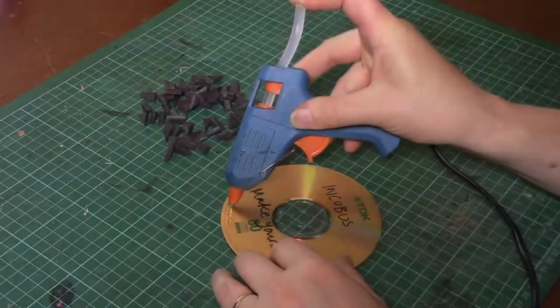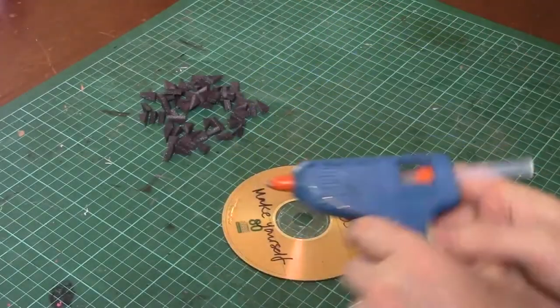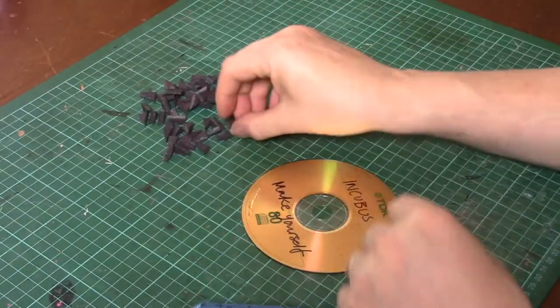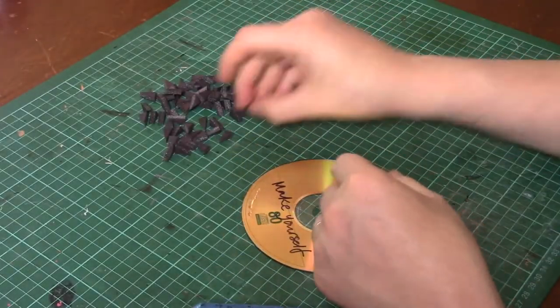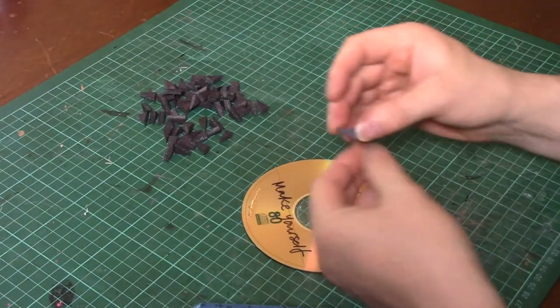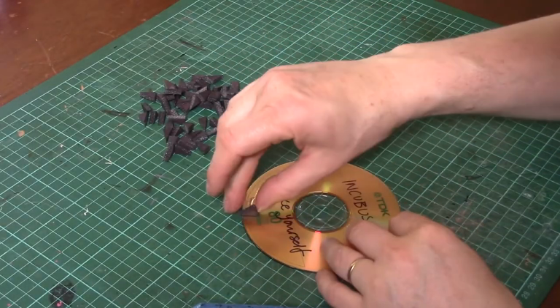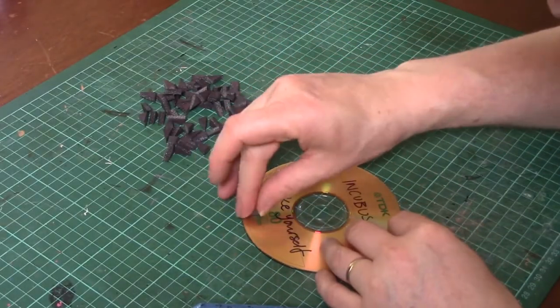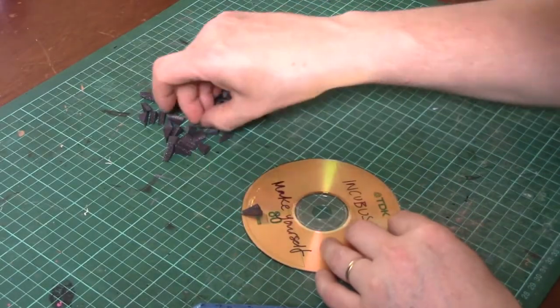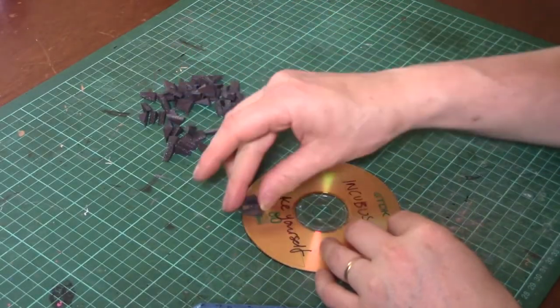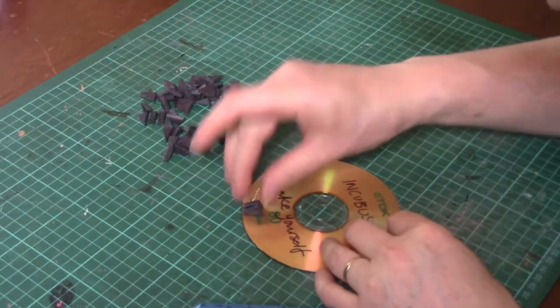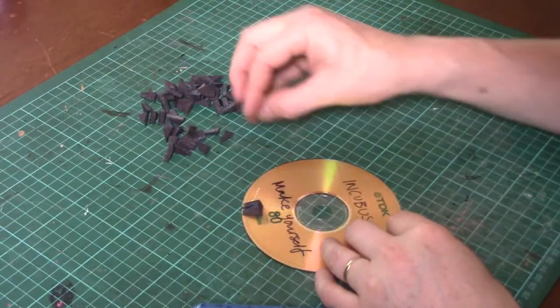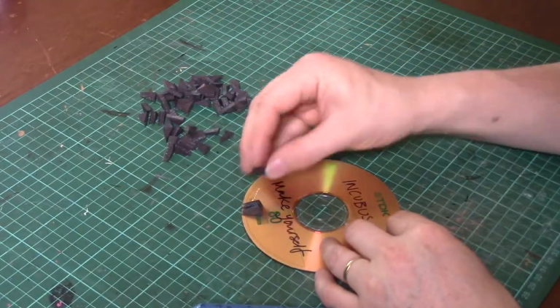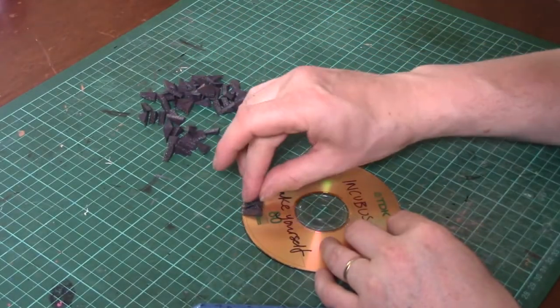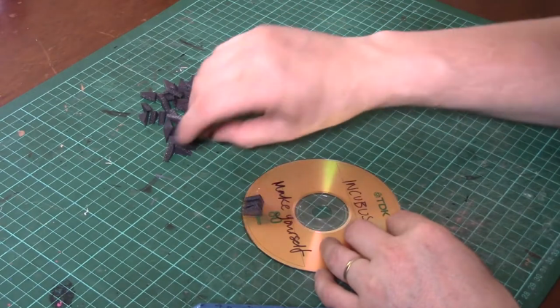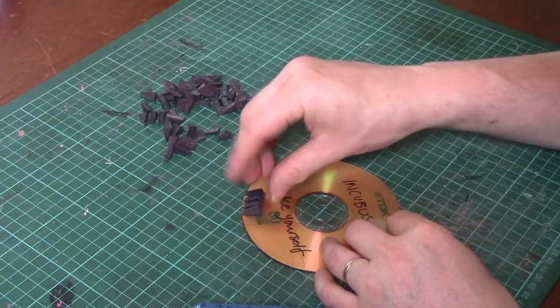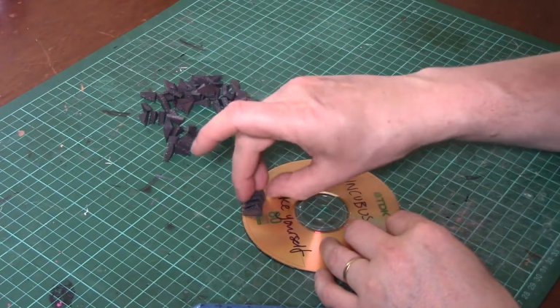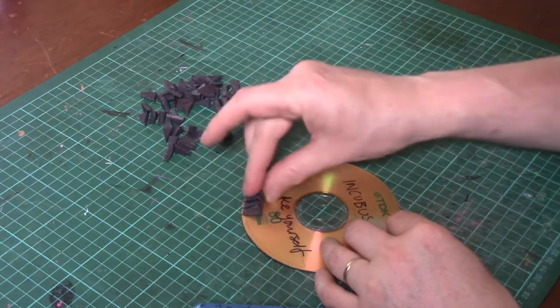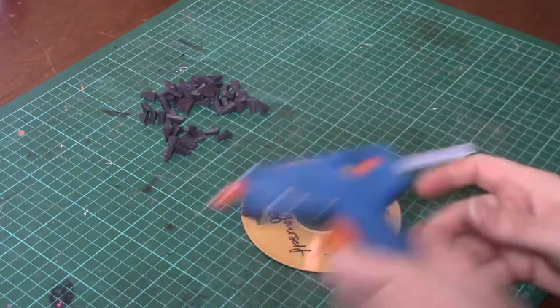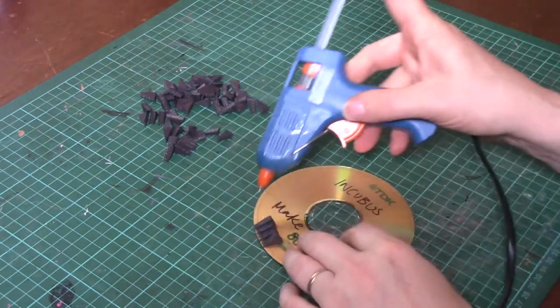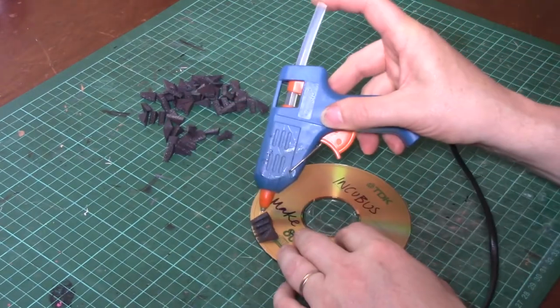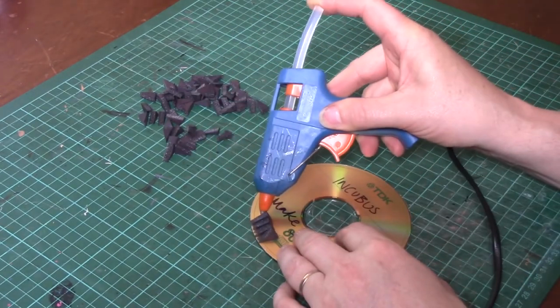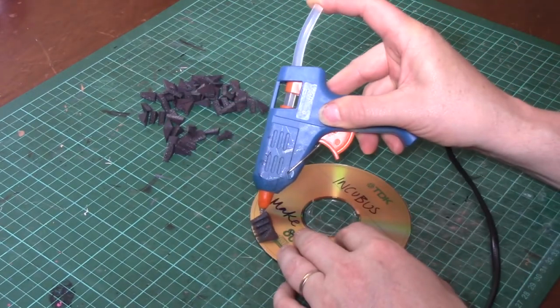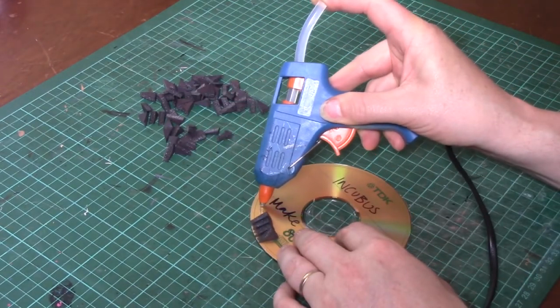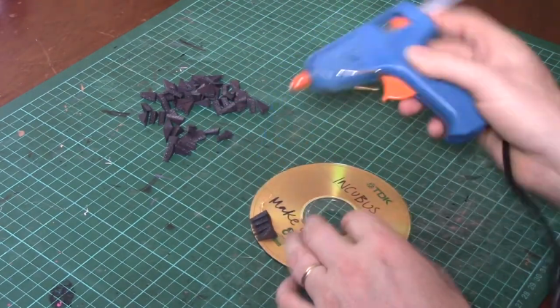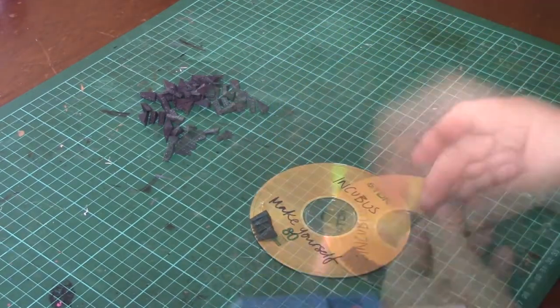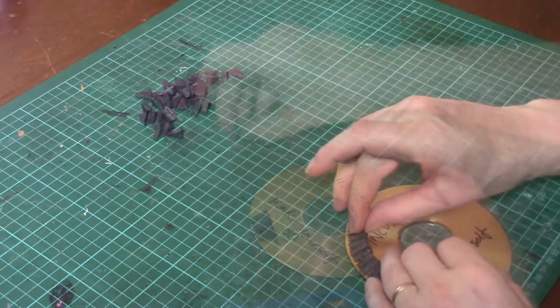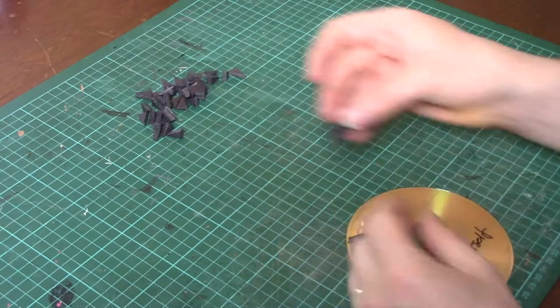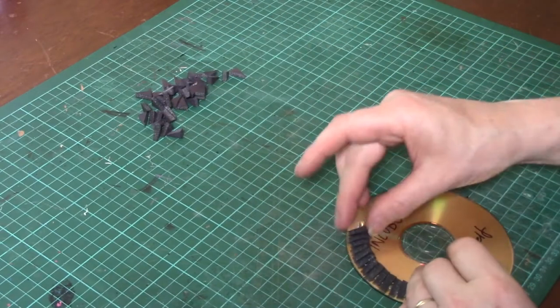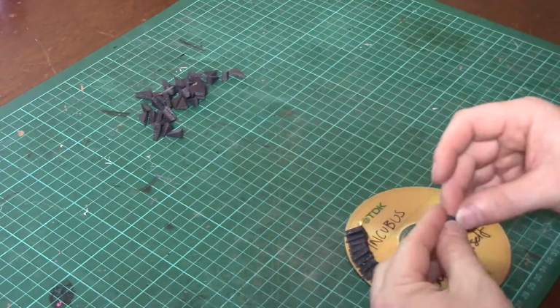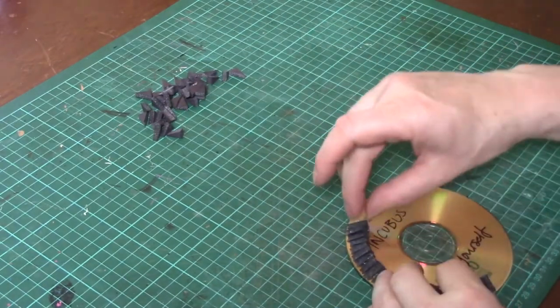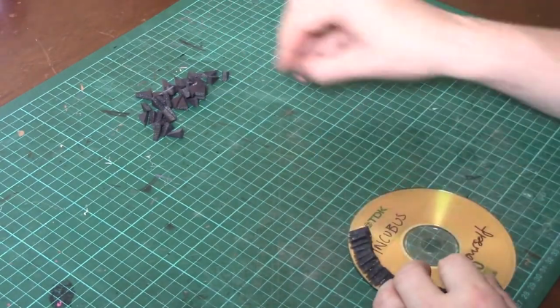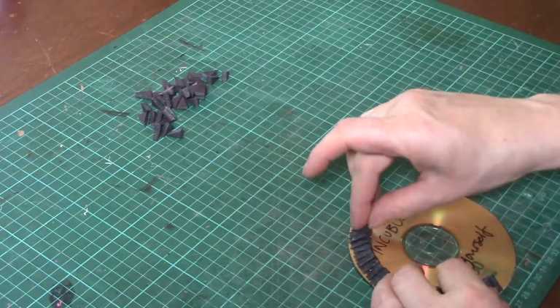Next job: take your hot glue gun and stick those triangles down with the long edge down and then the second longest edge towards the outside of the rim, so your short edge is pointing inwards.